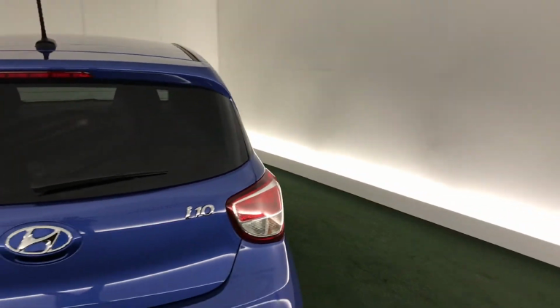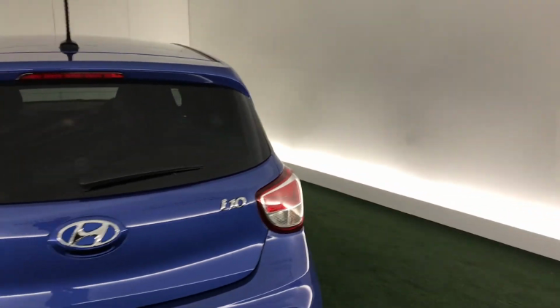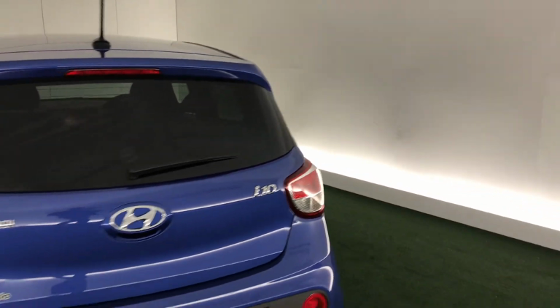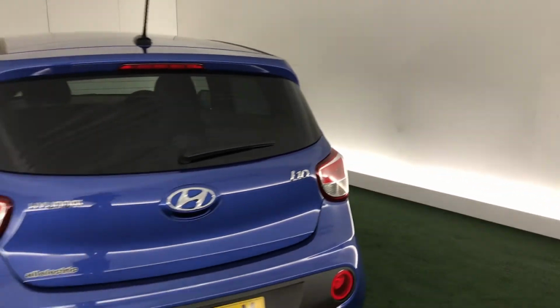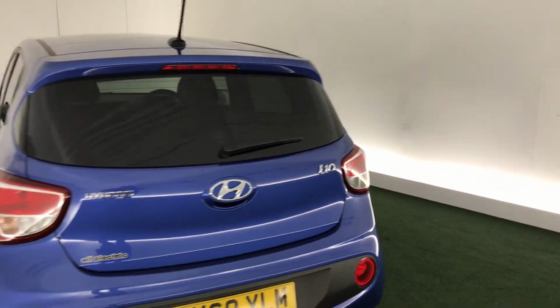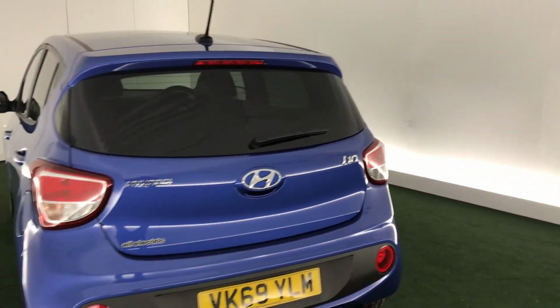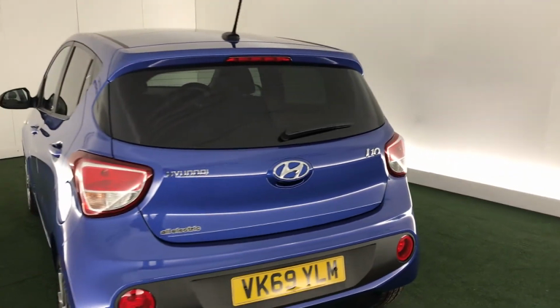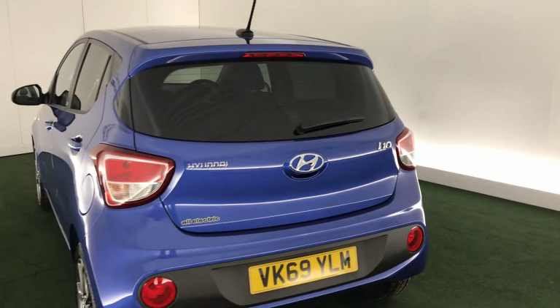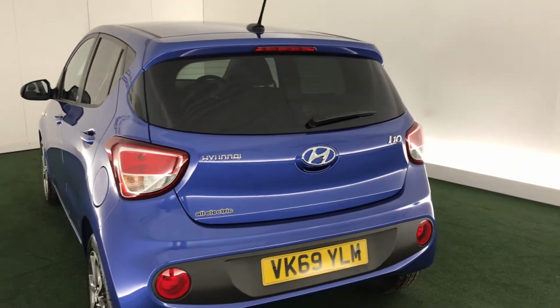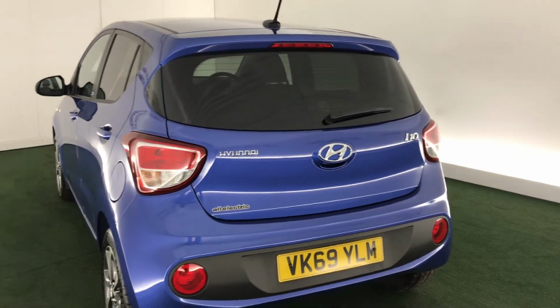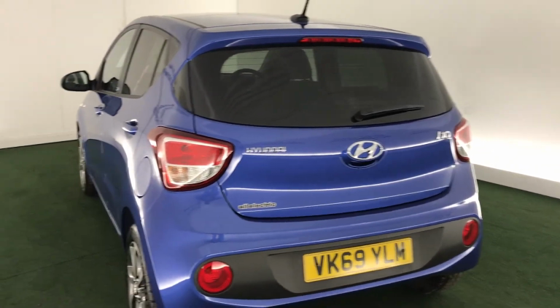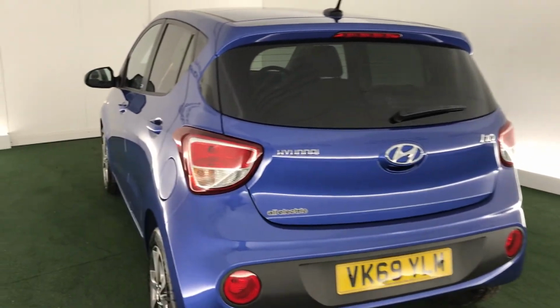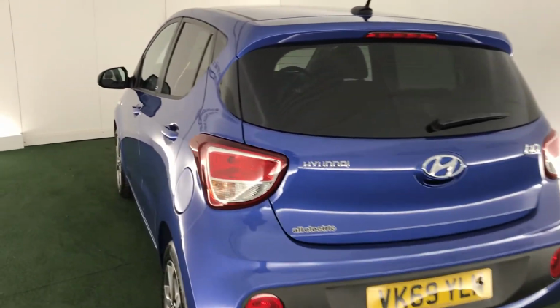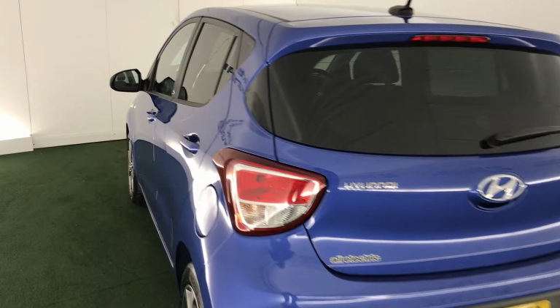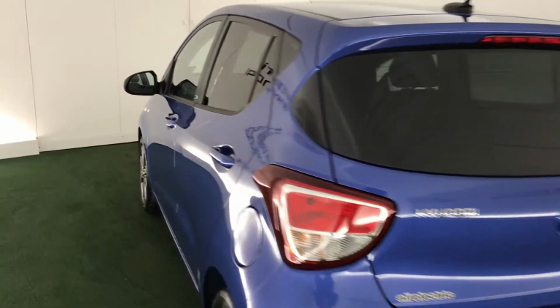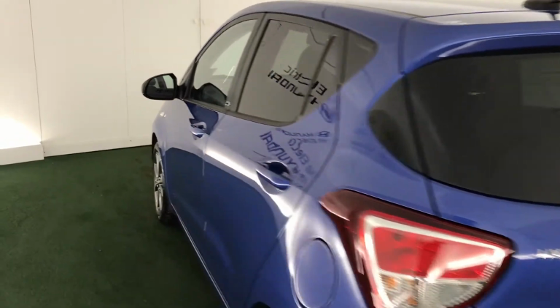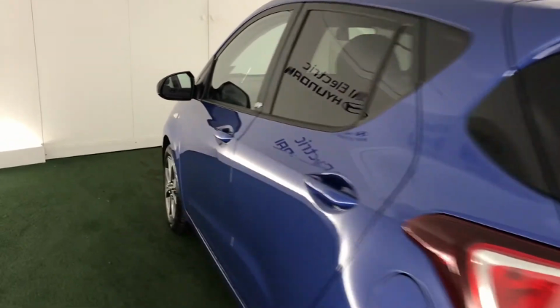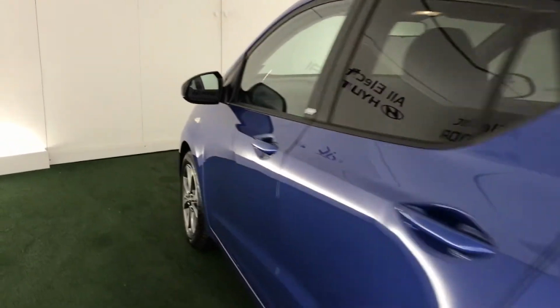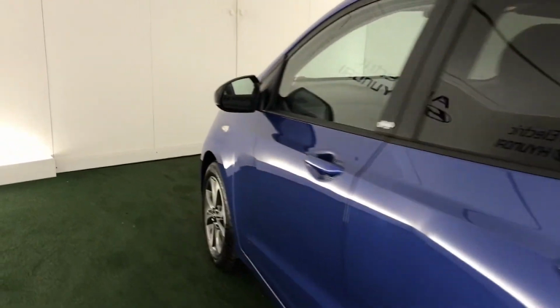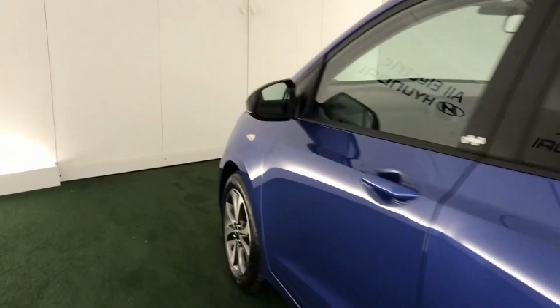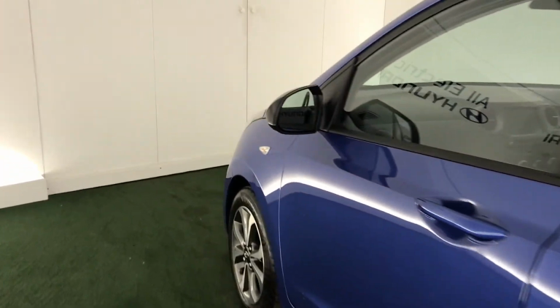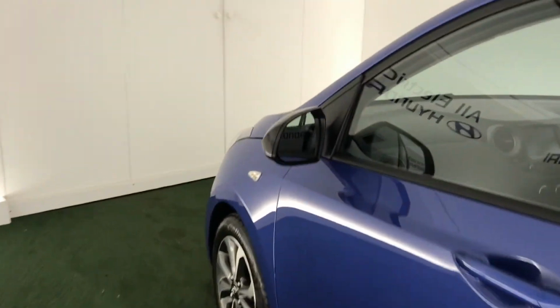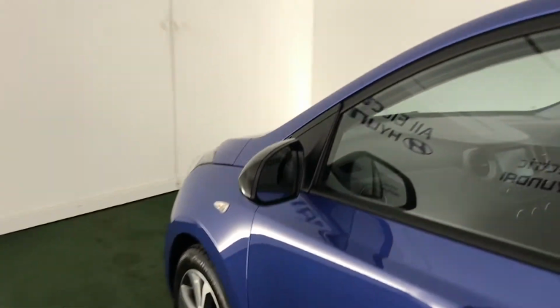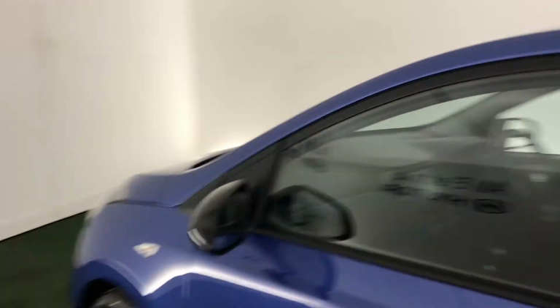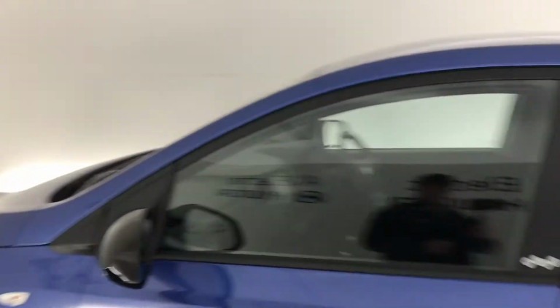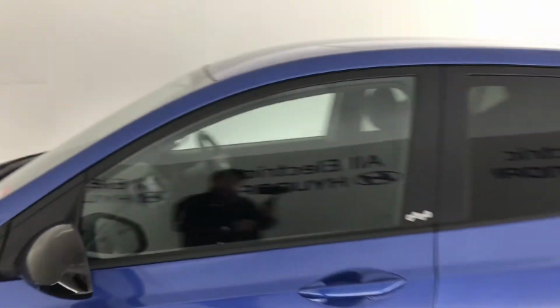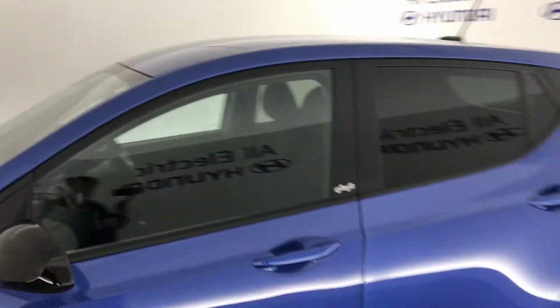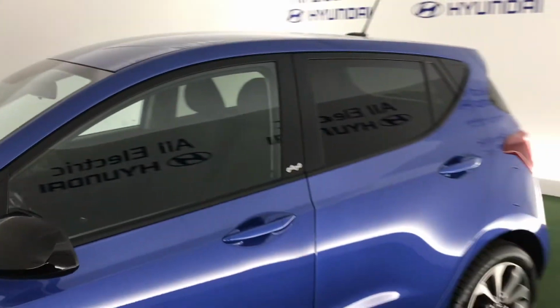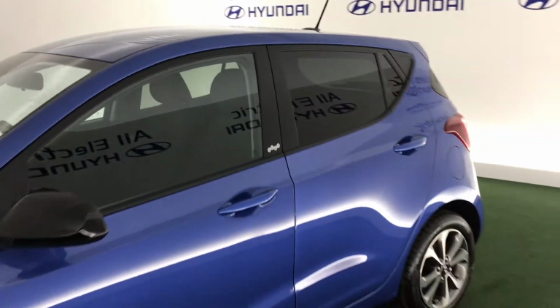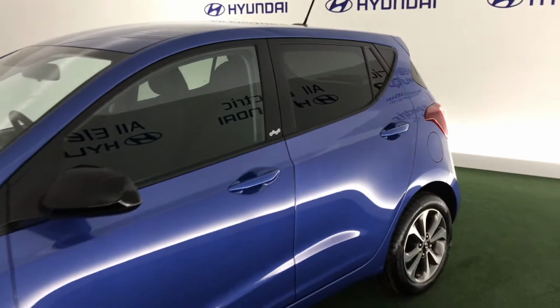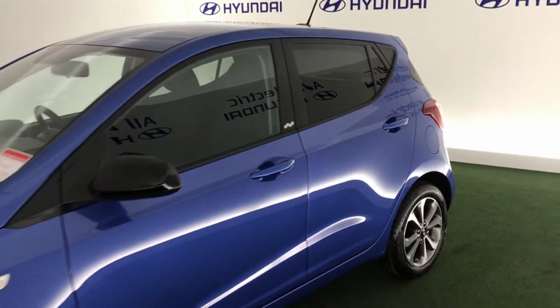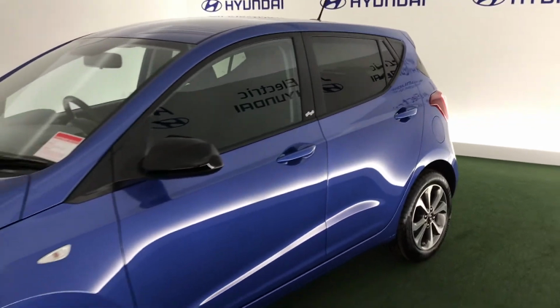It looks fantastic in this Champion Blue paint. You also have some fantastic yellow wheels on this car. So this i10 has a really impressive look to it.